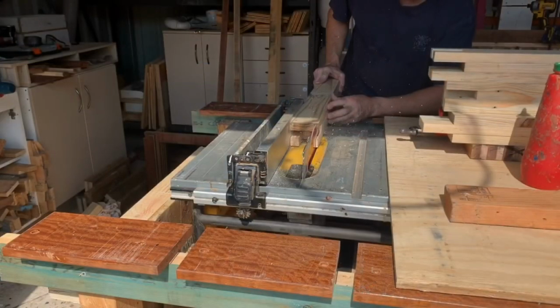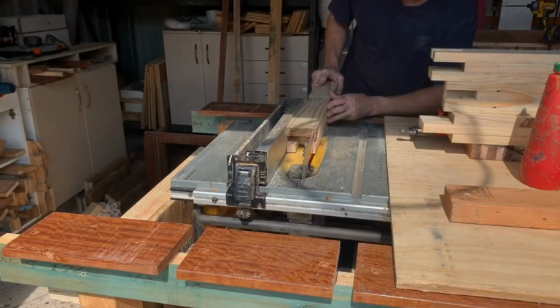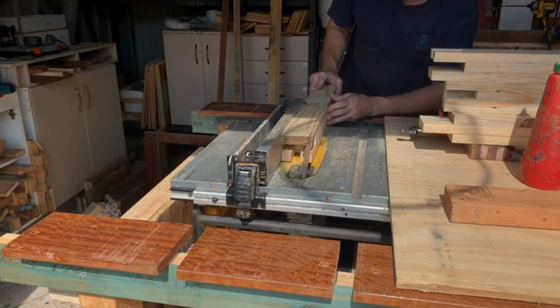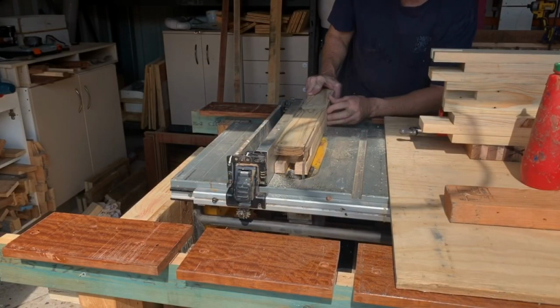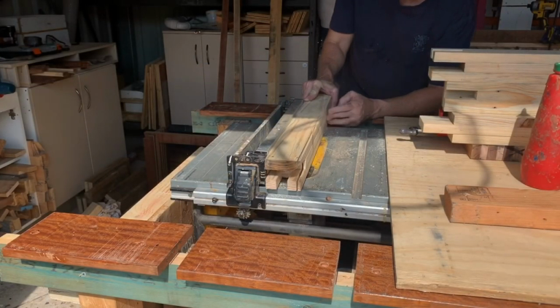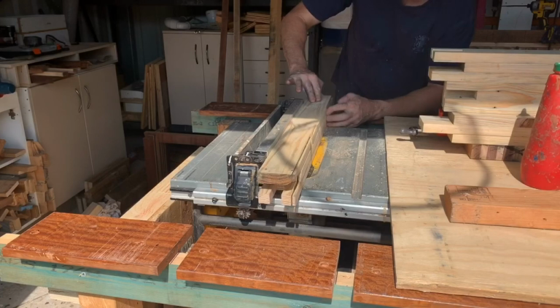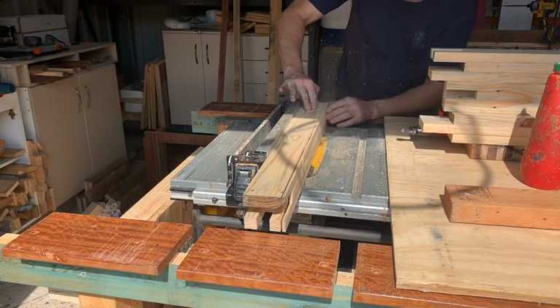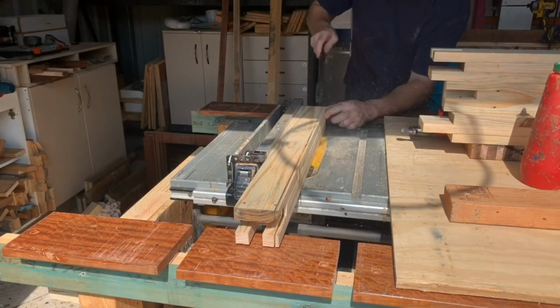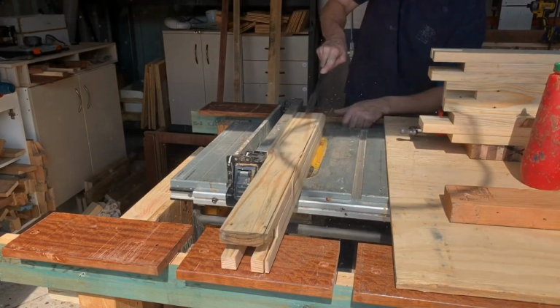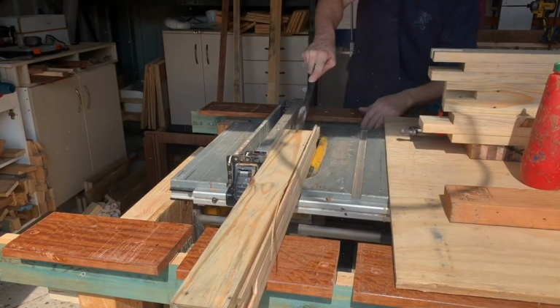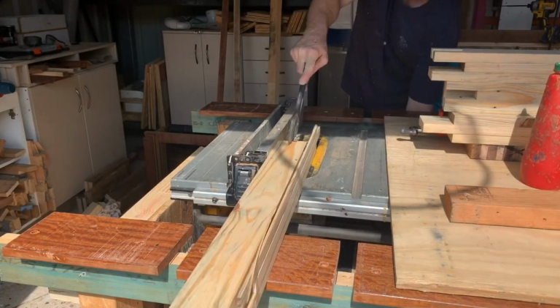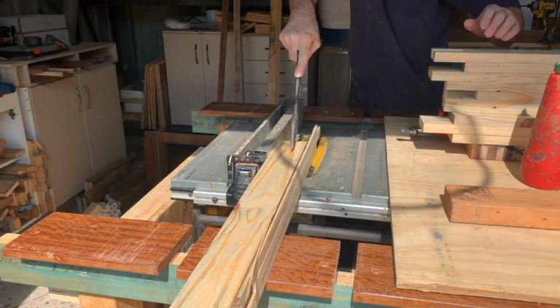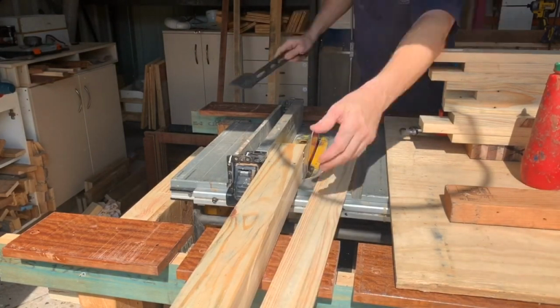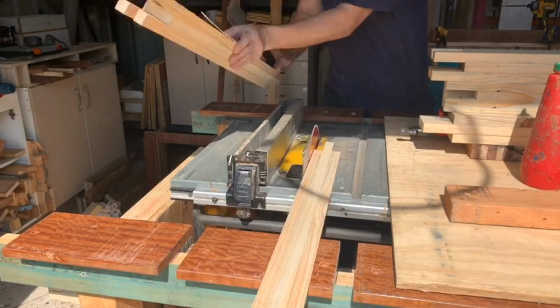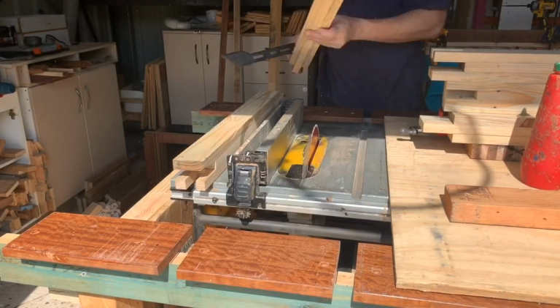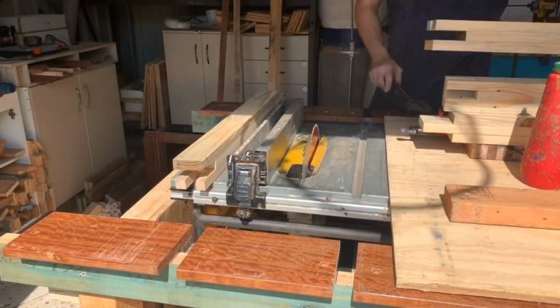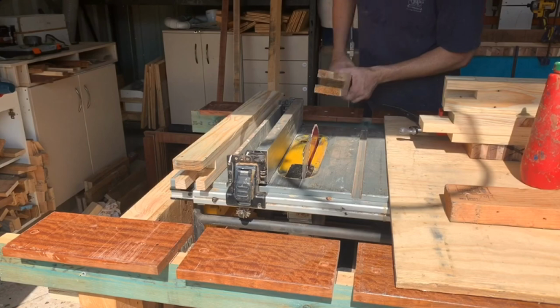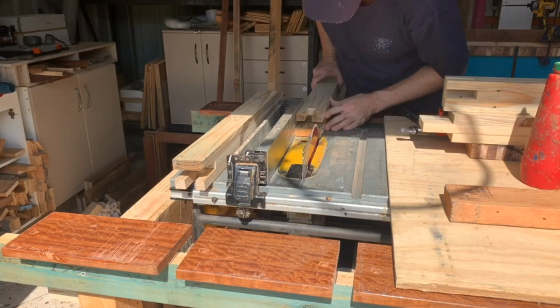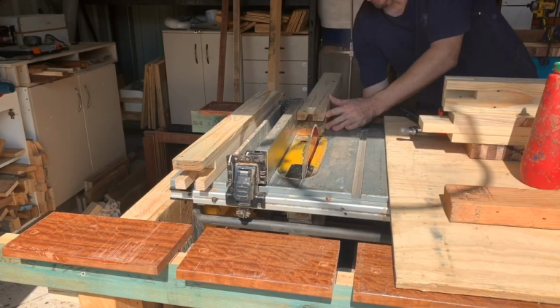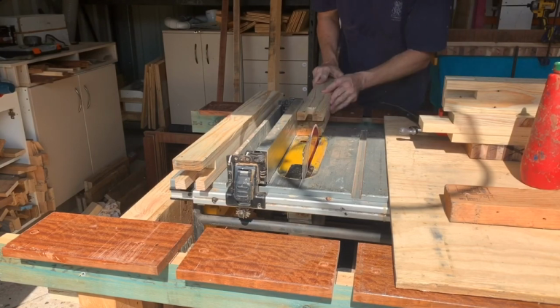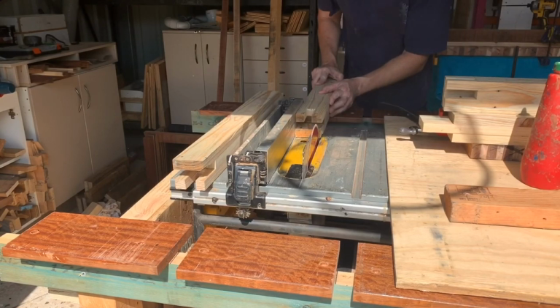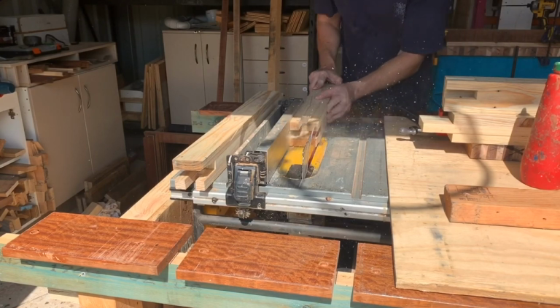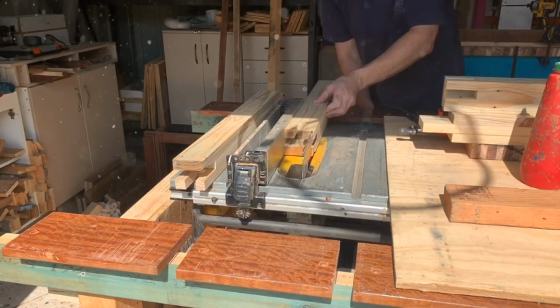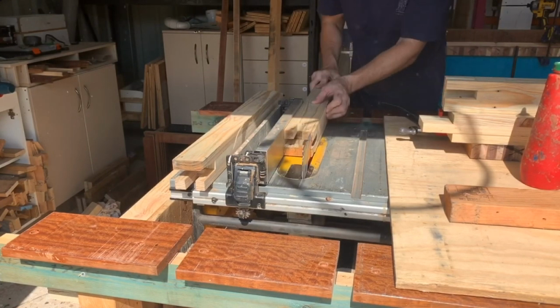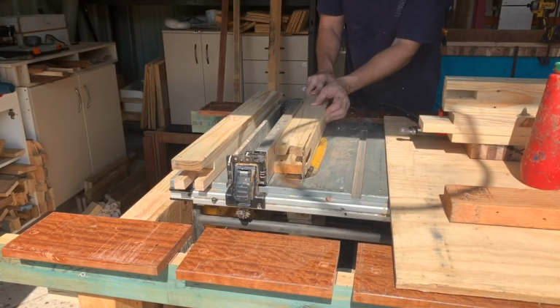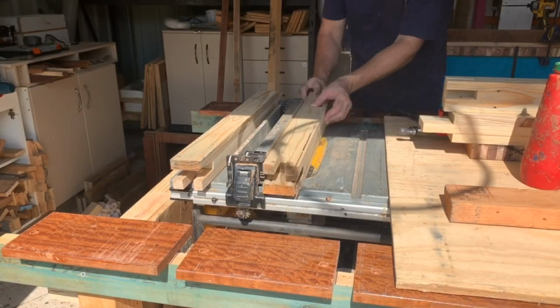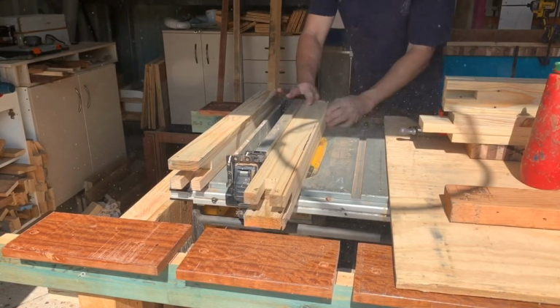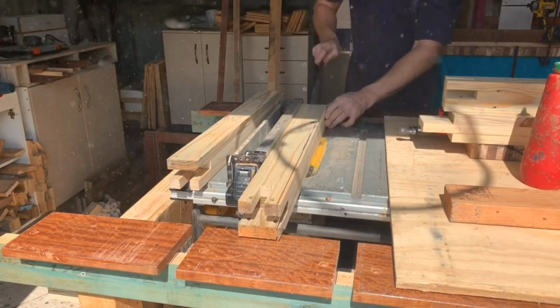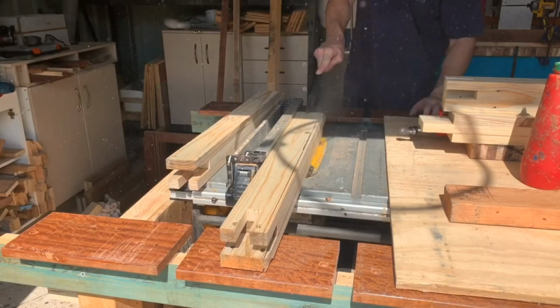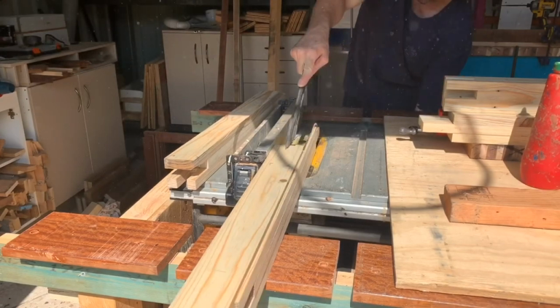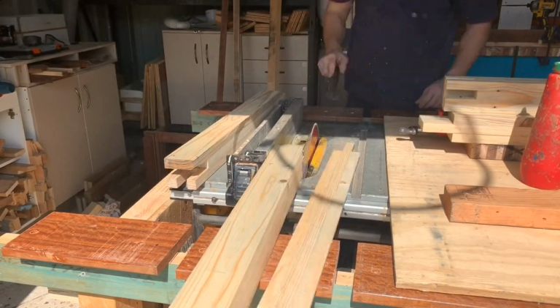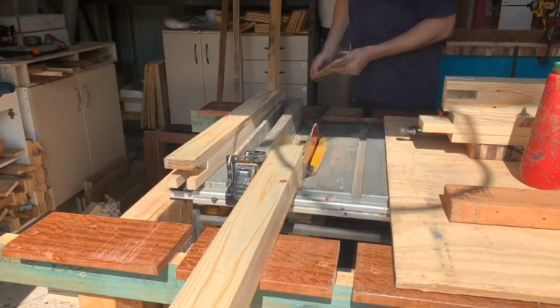This is the part I was talking about earlier. When I used the thicknesser to flatten the slats I didn't take that into consideration for the final square profile. I did pick it up and cut my tenon on the table saw so I could centre those, and now I just whip that edge off and it's all good.